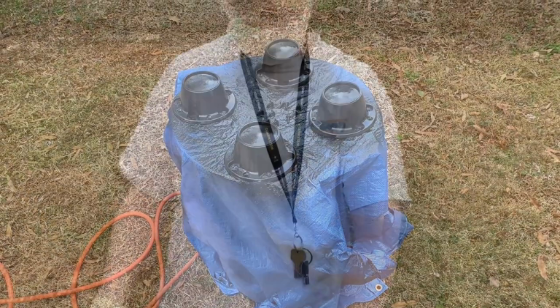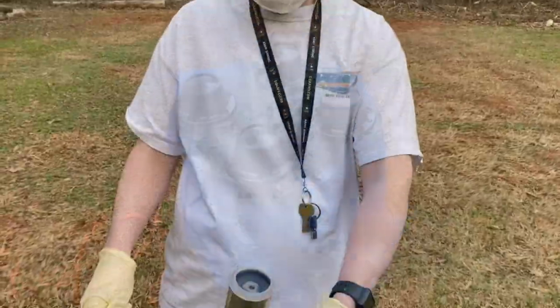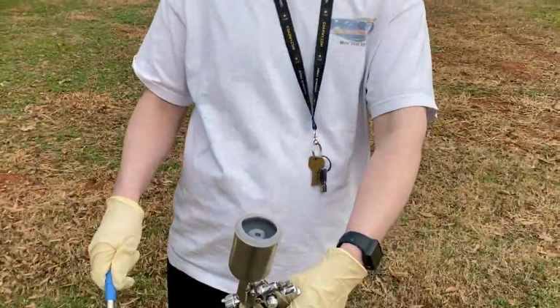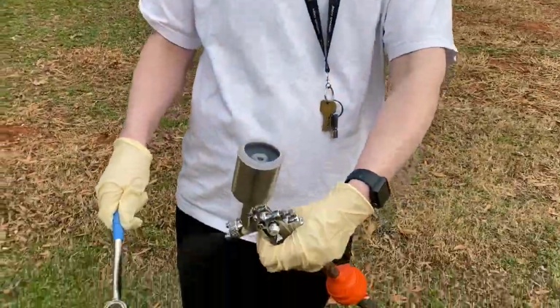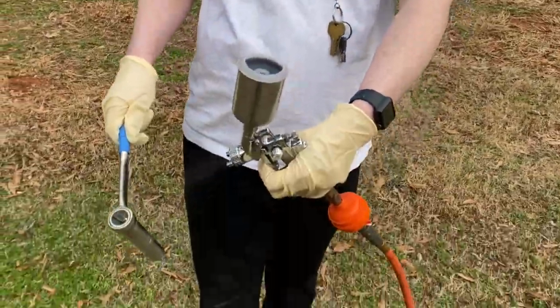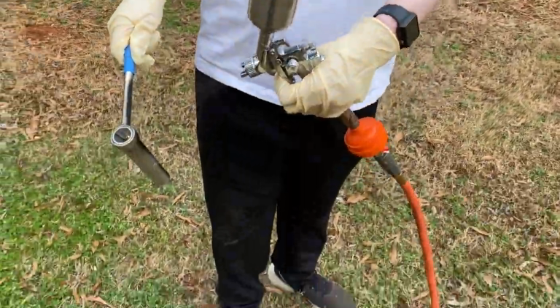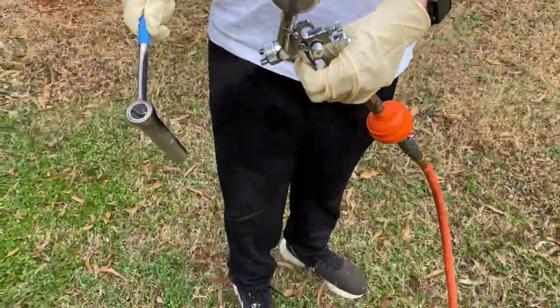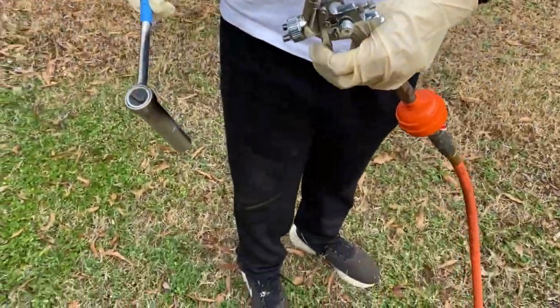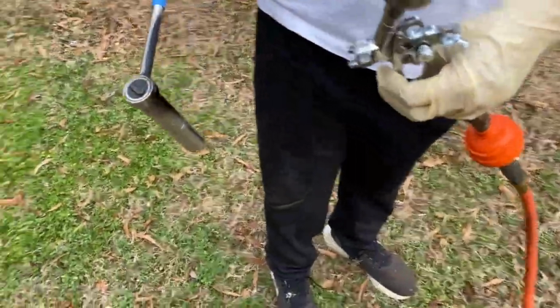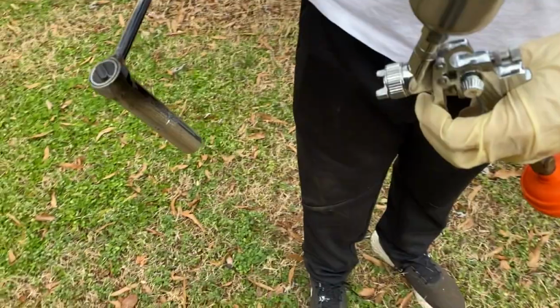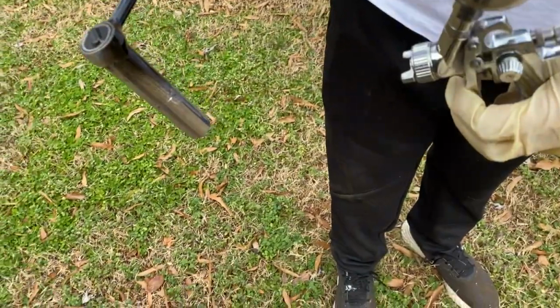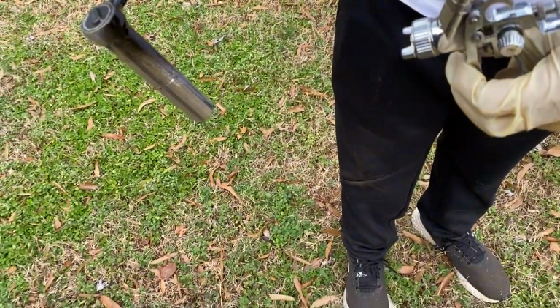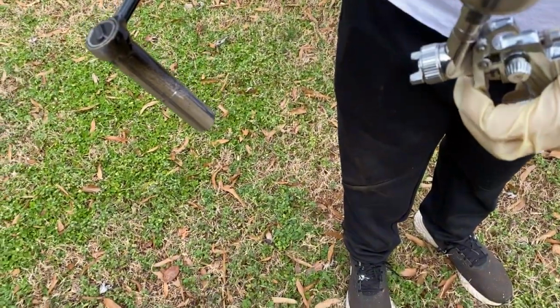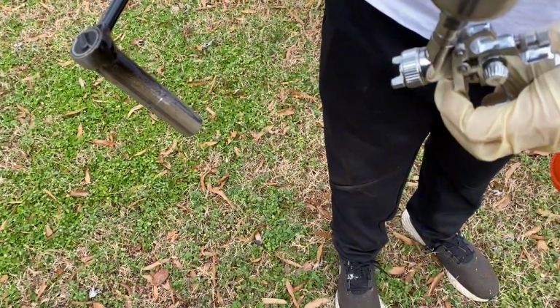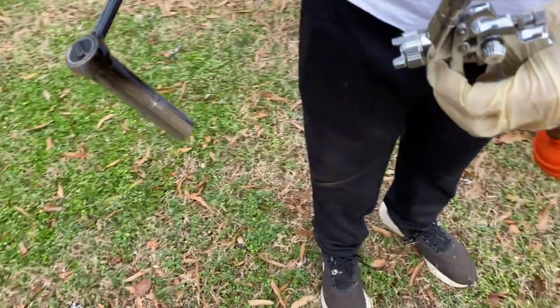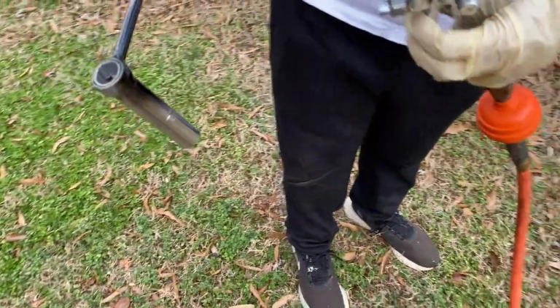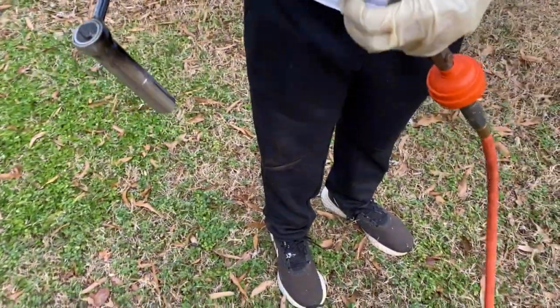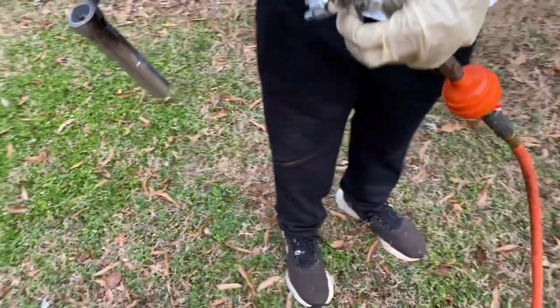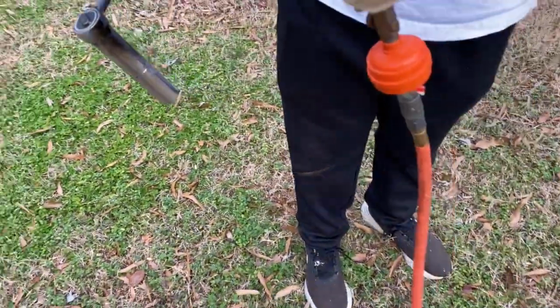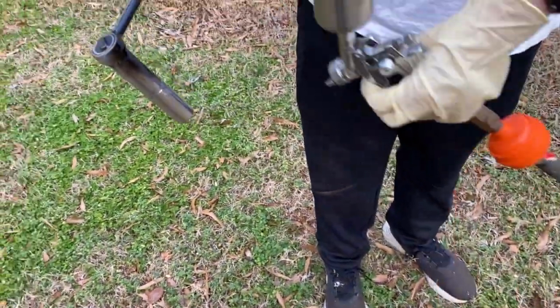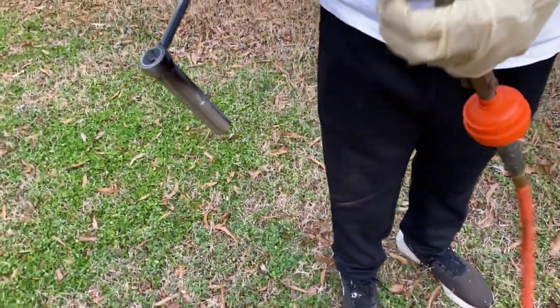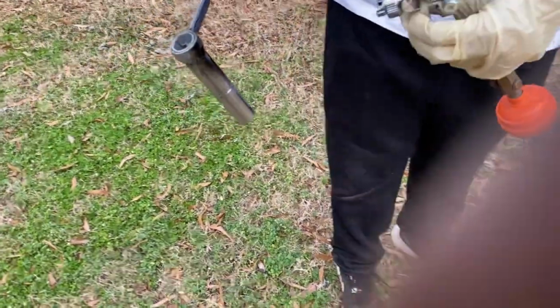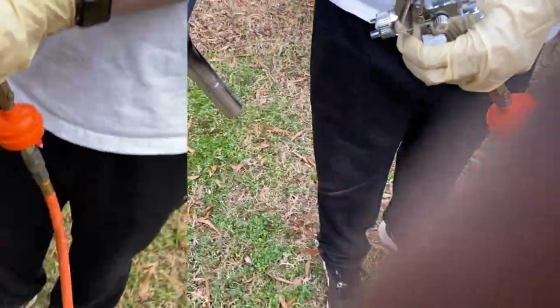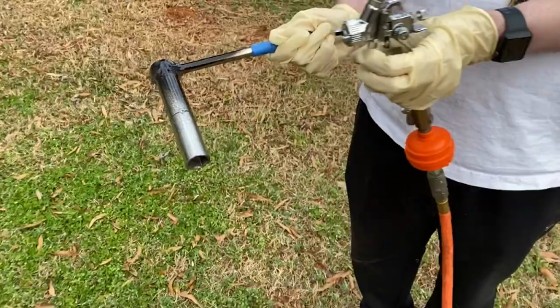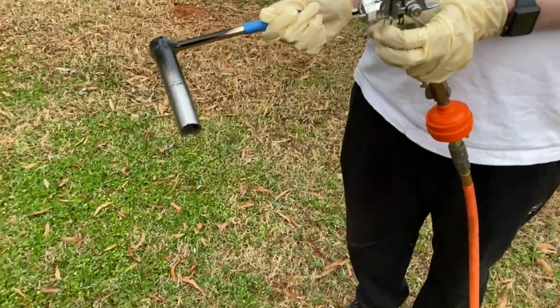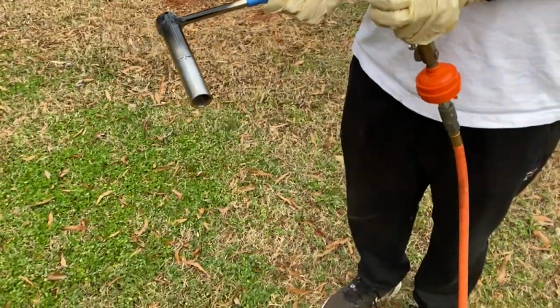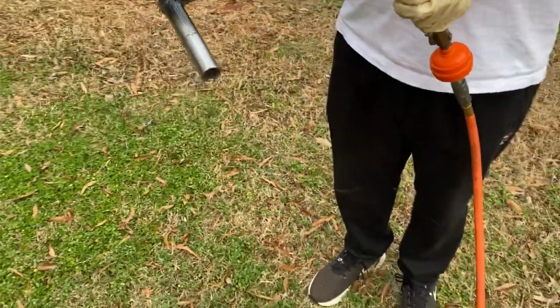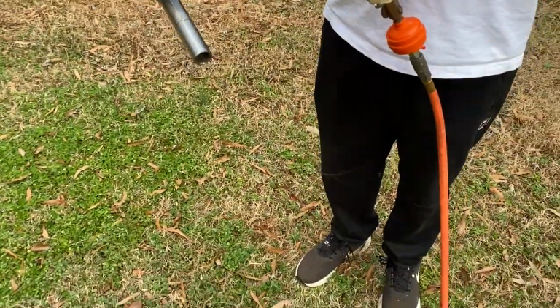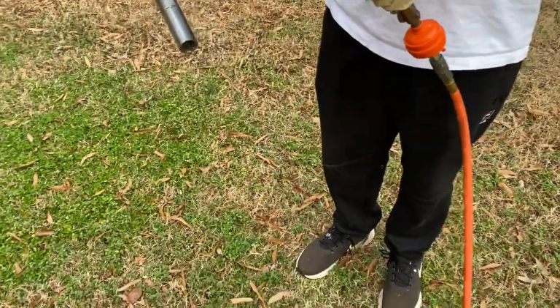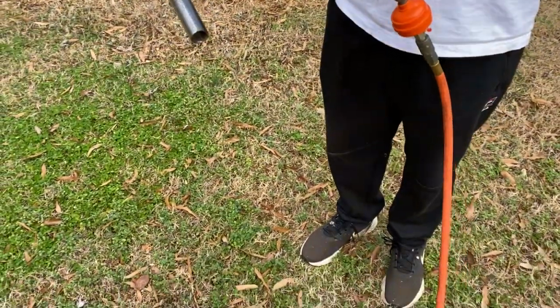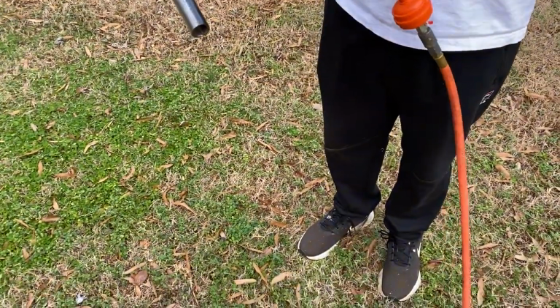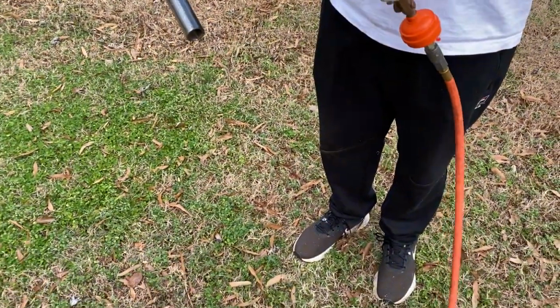Daniel's getting ready to paint, guys. He's actually going to paint. Daniel is going to paint this little tool that we made for the stump grinder. Keep going. There you go. Good job.